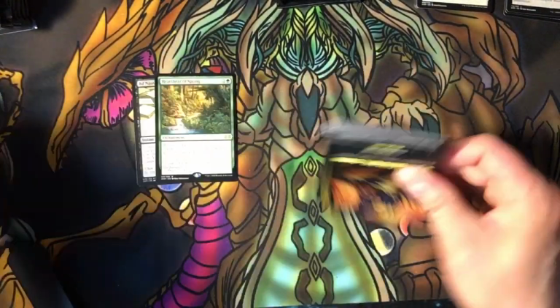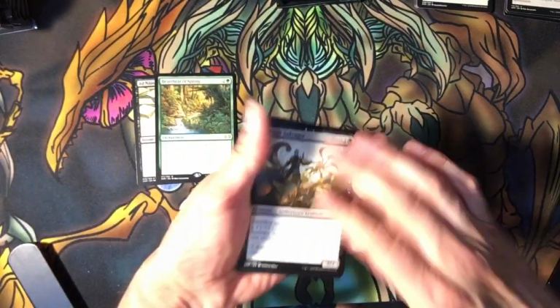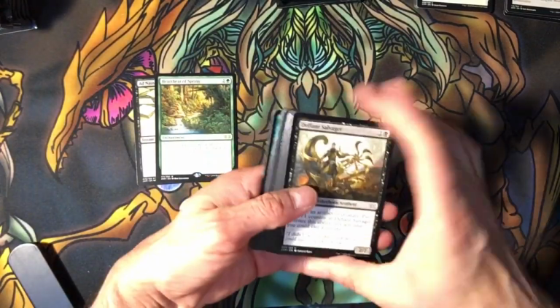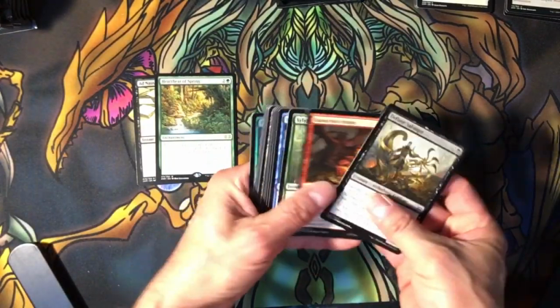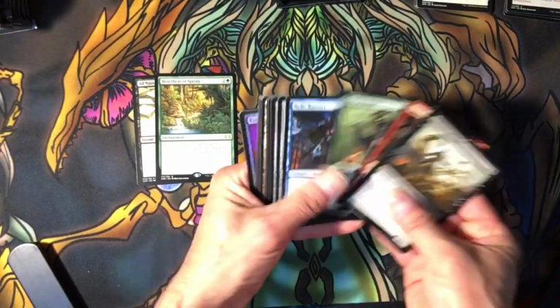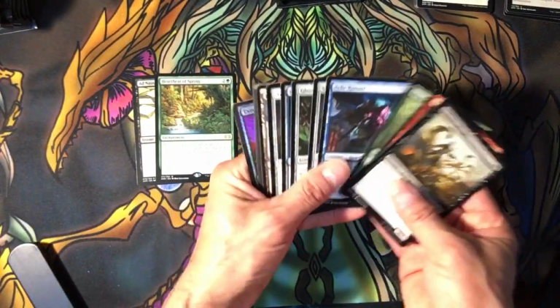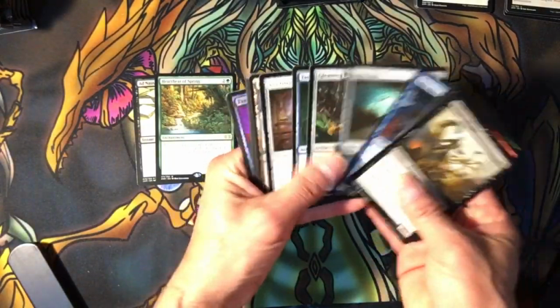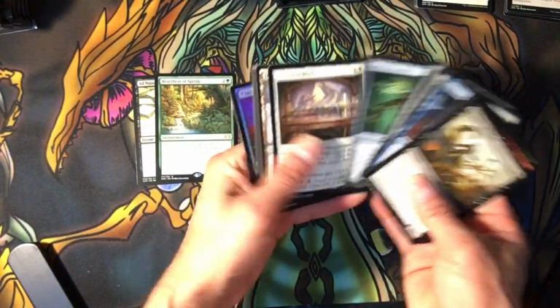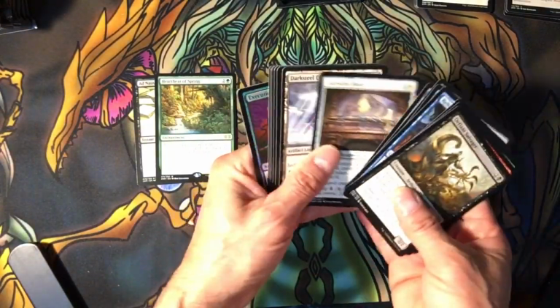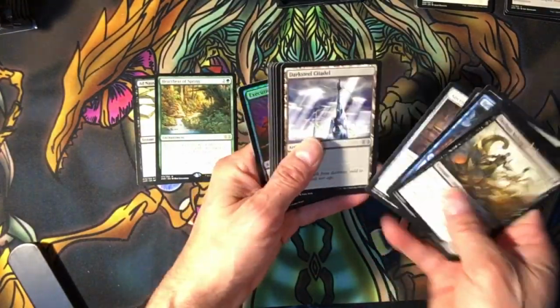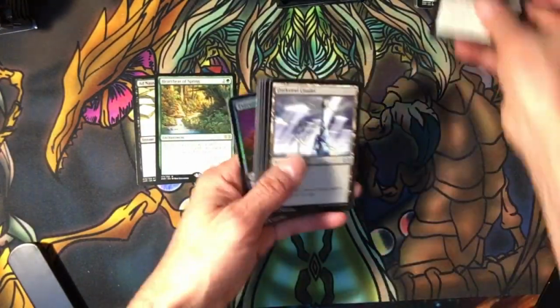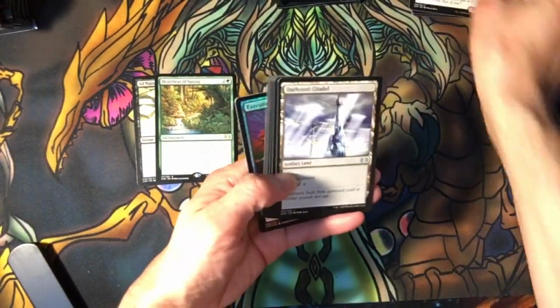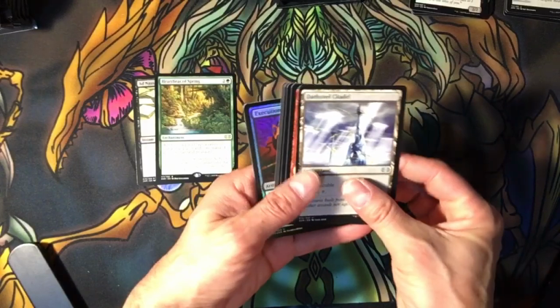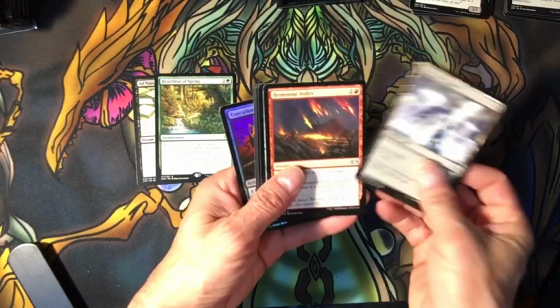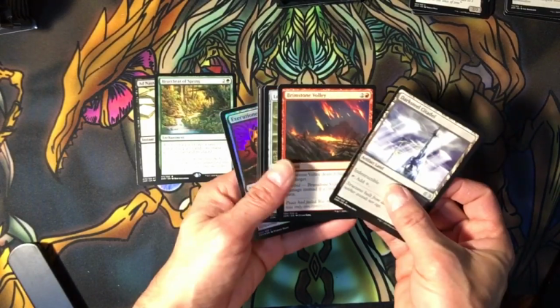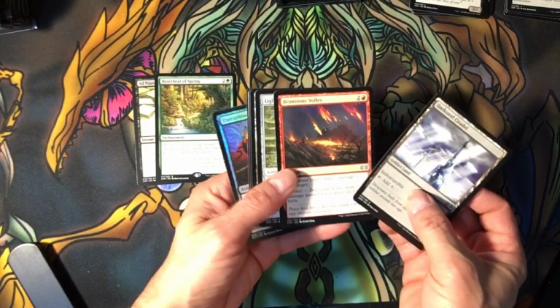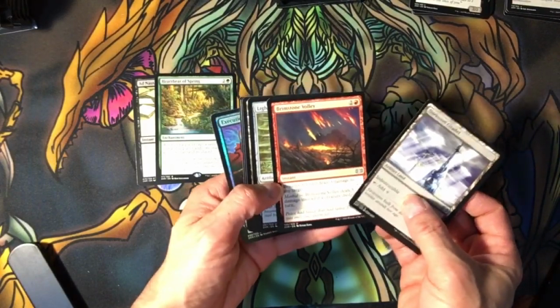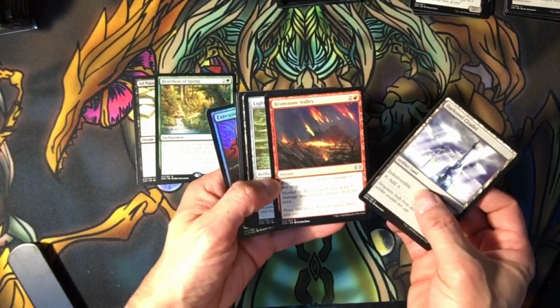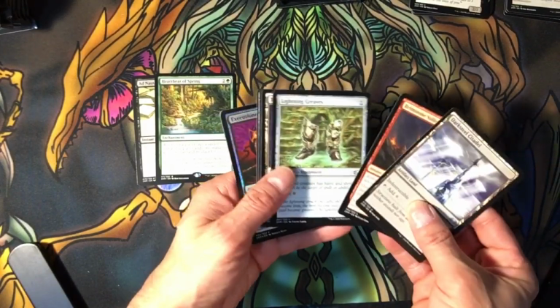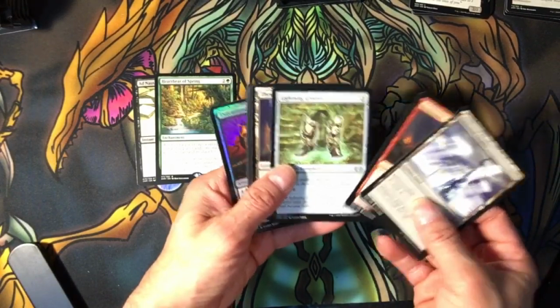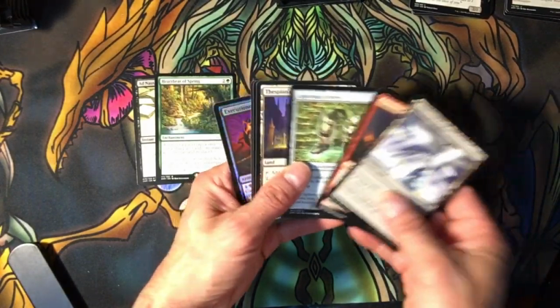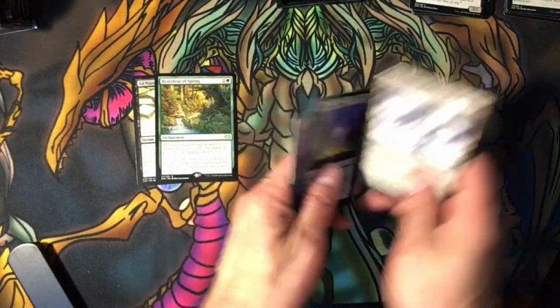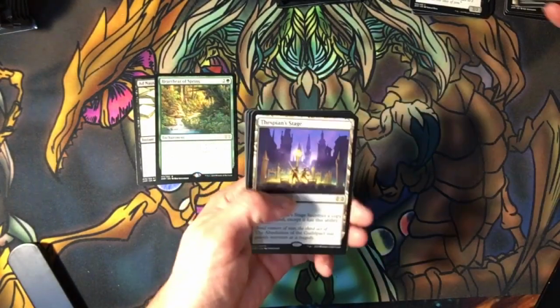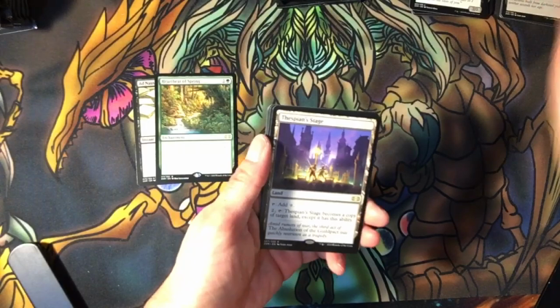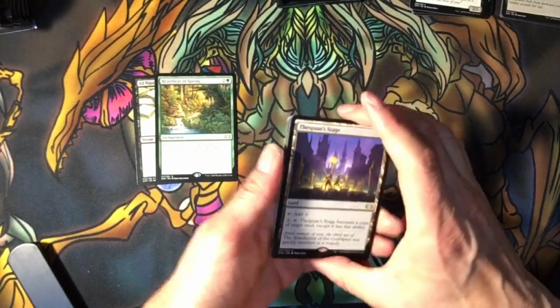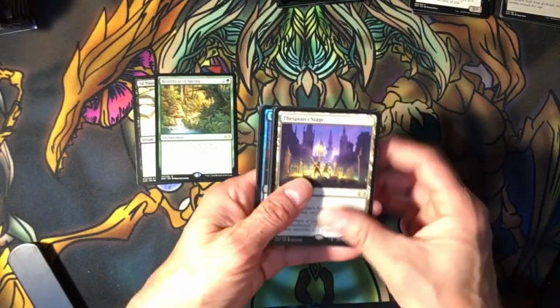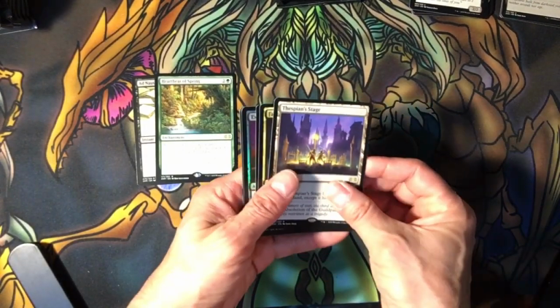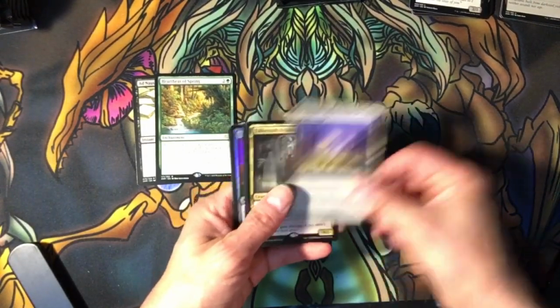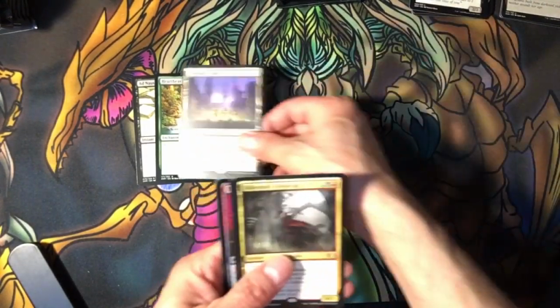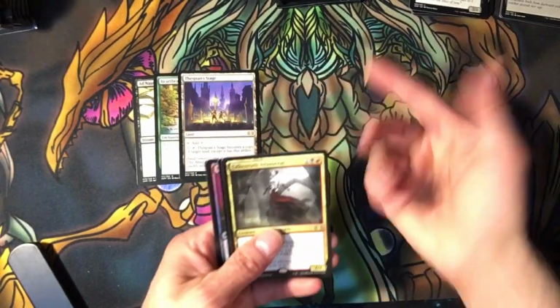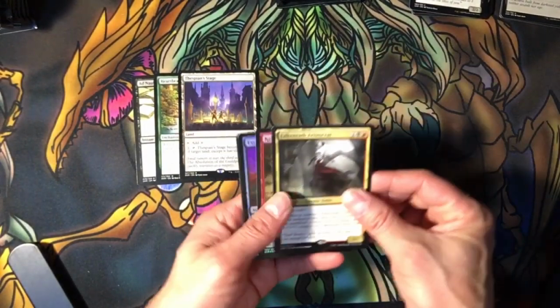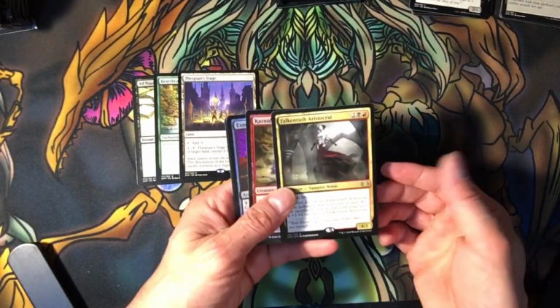Here's the second pack. We don't have all day here. We have a Dark Citadel — Darksteel, that is. And a Lightning Greaves. That's great. Alright, 13 Stage. Less than two bucks.